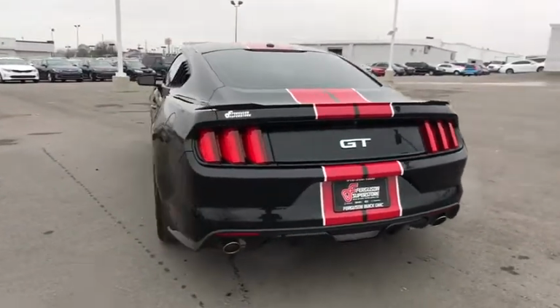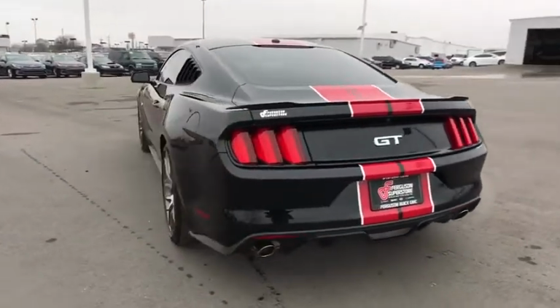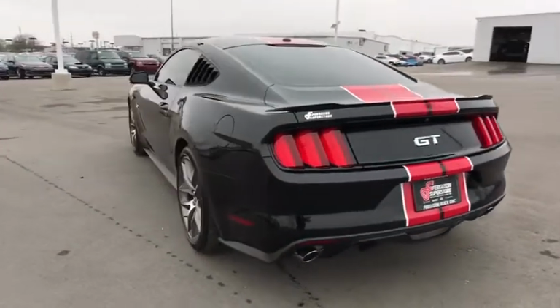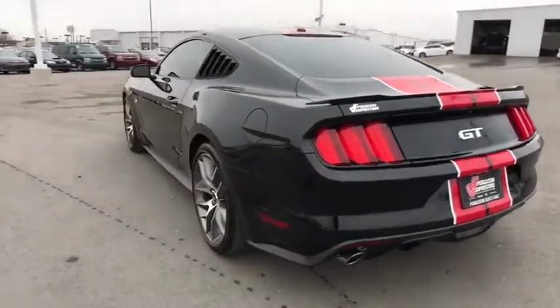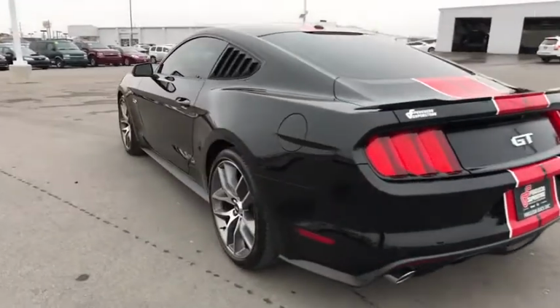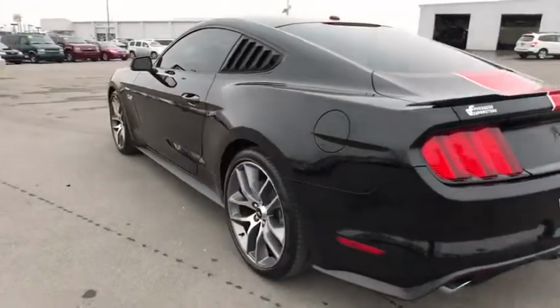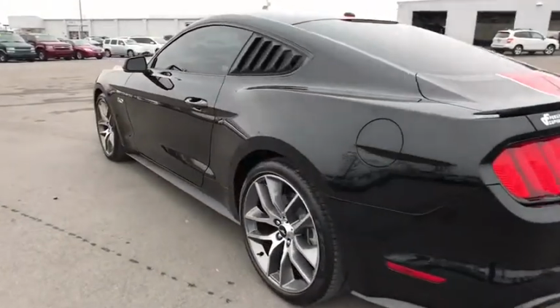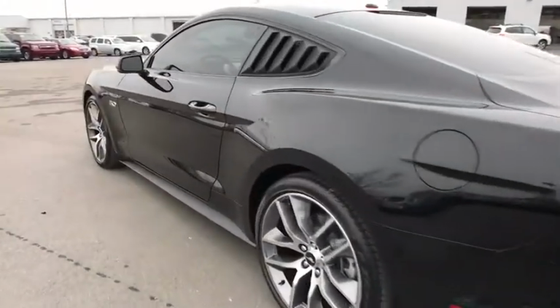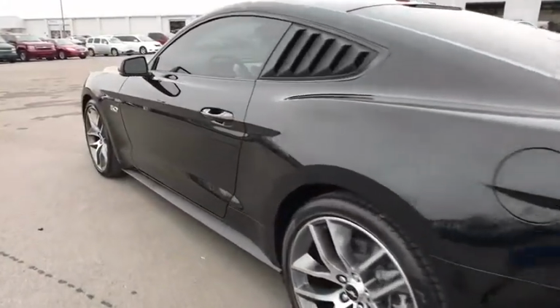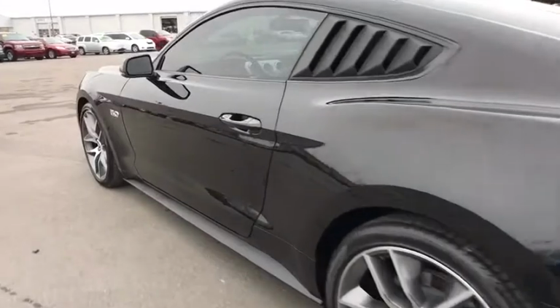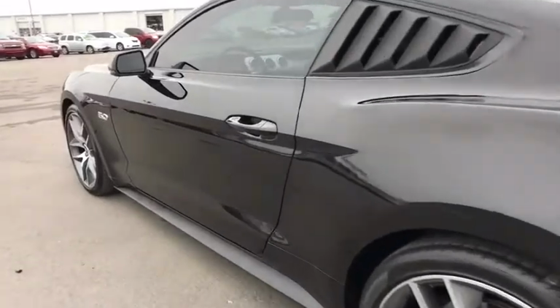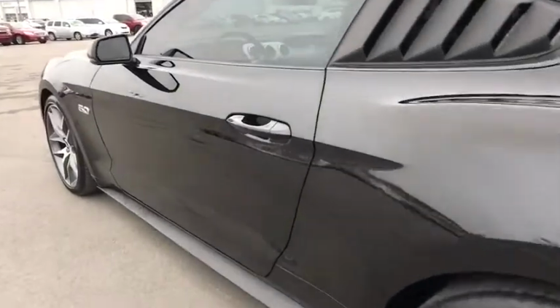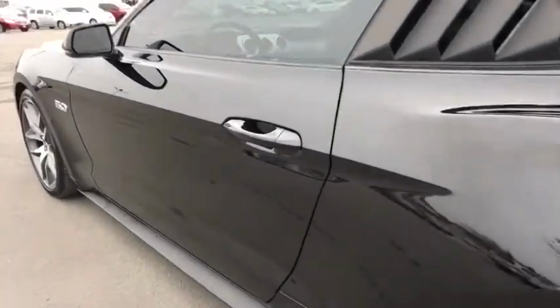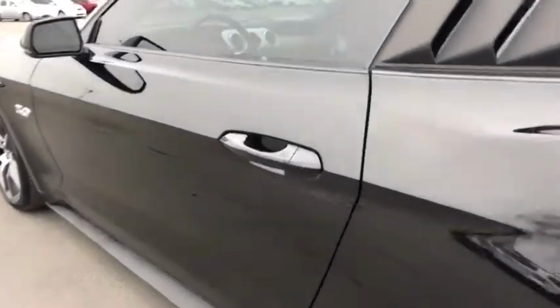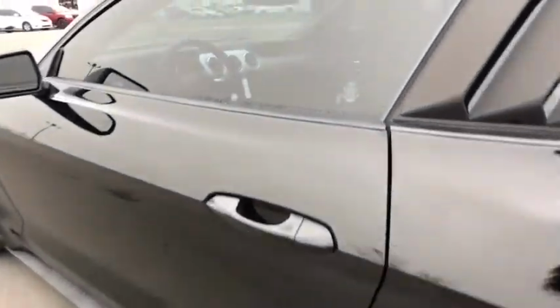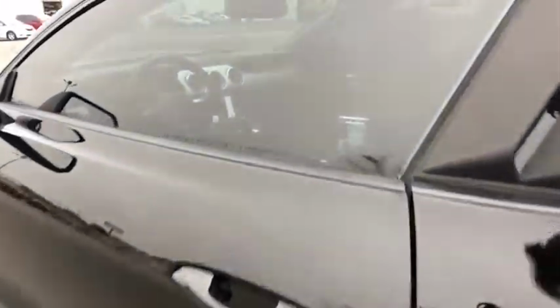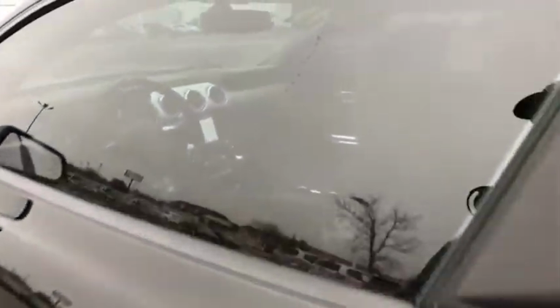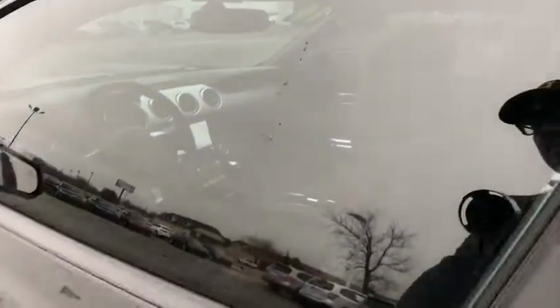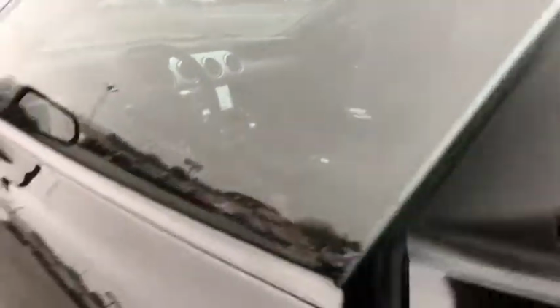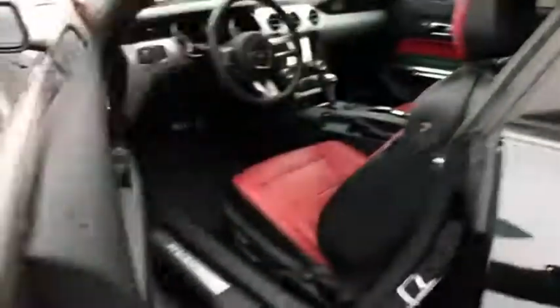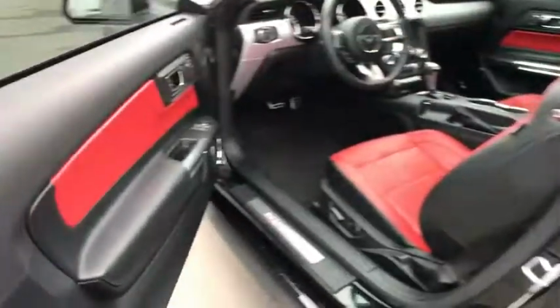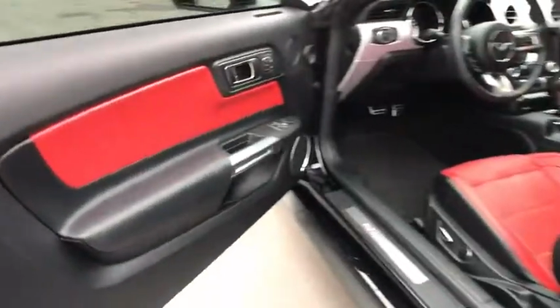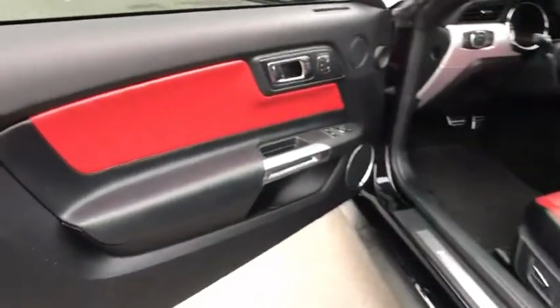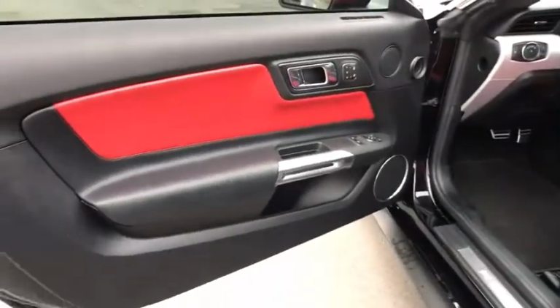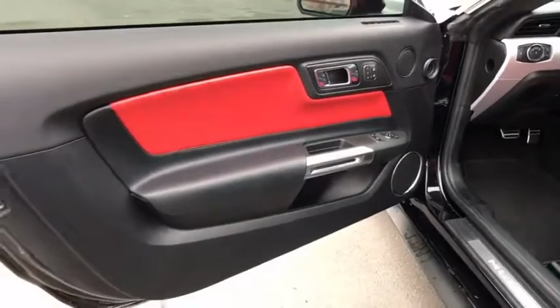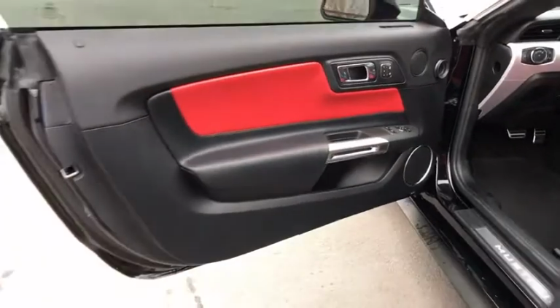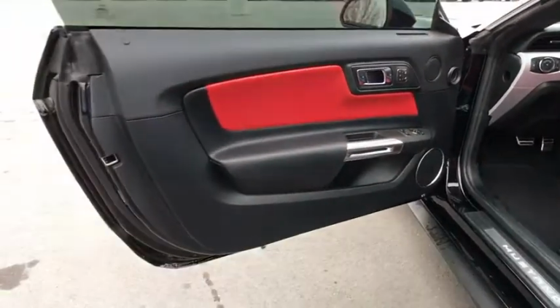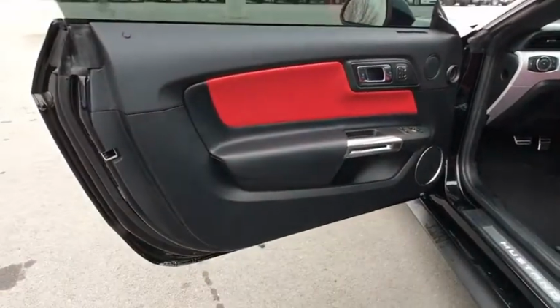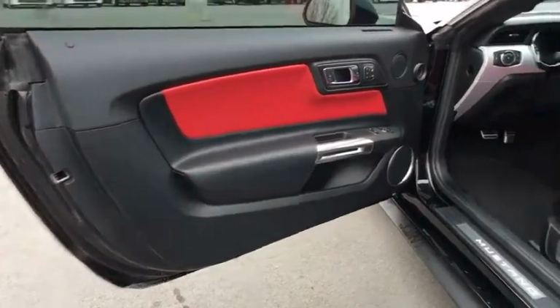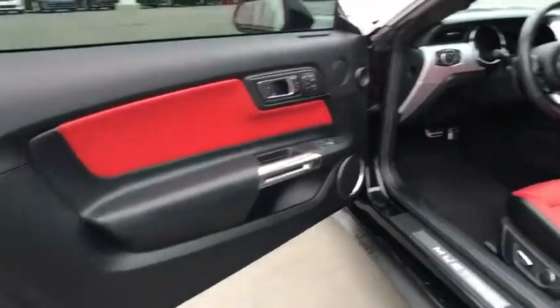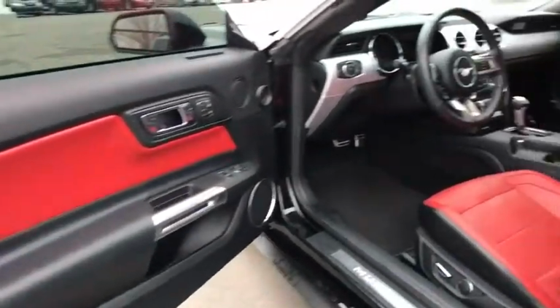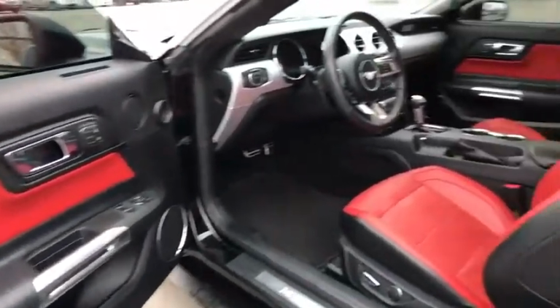Adjustable steering wheel, auto dimming rear view mirror, keyless start, four wheel disc brakes, aluminum wheels, cruise control, floor mats, AM FM stereo radio, rear defrost.